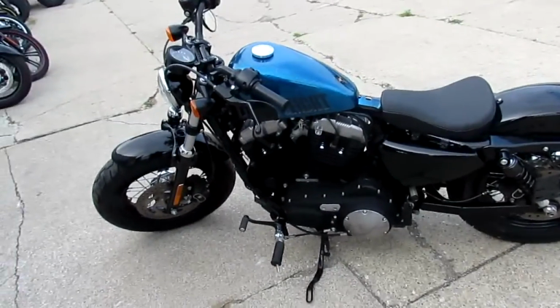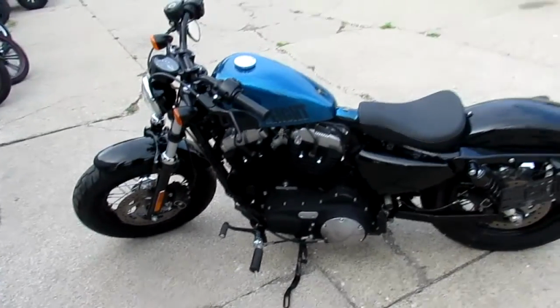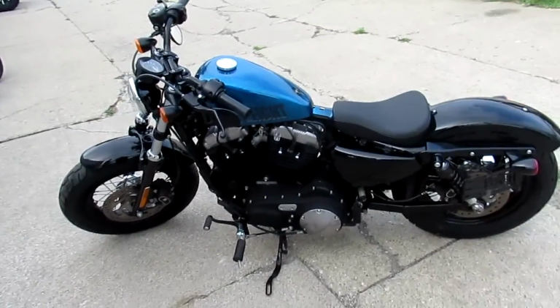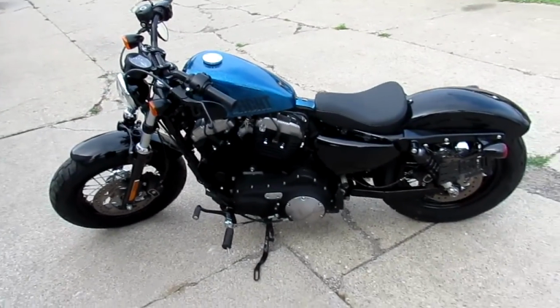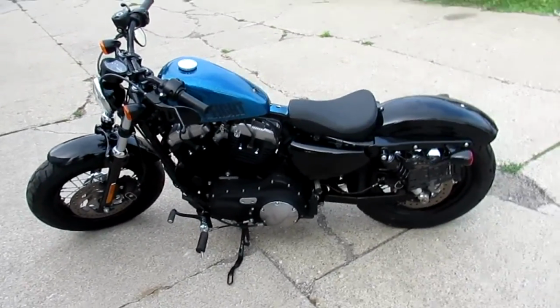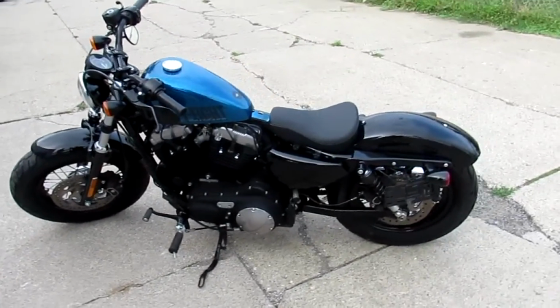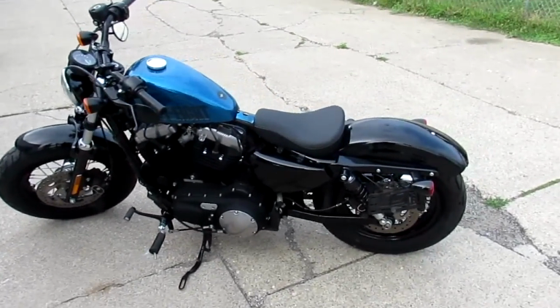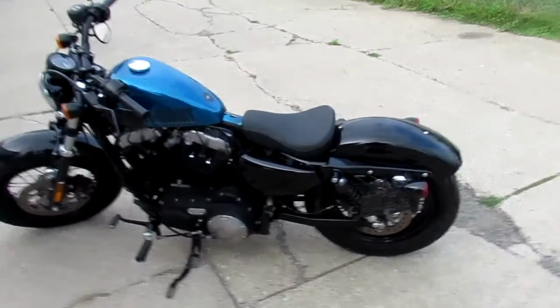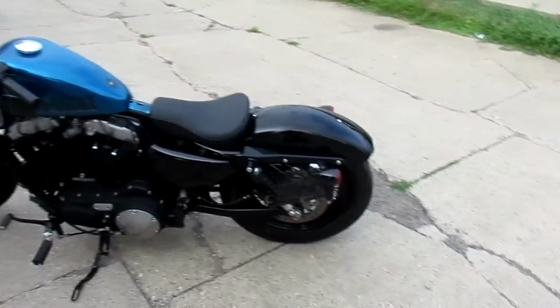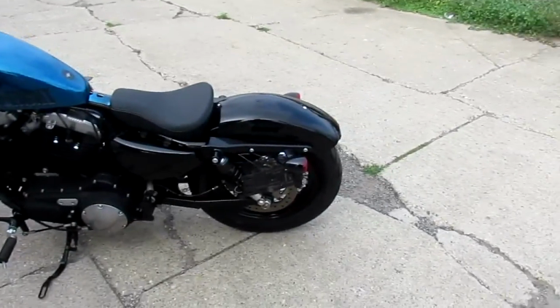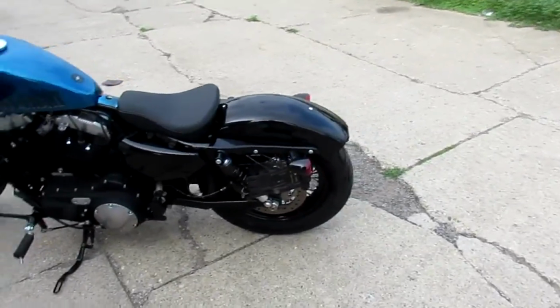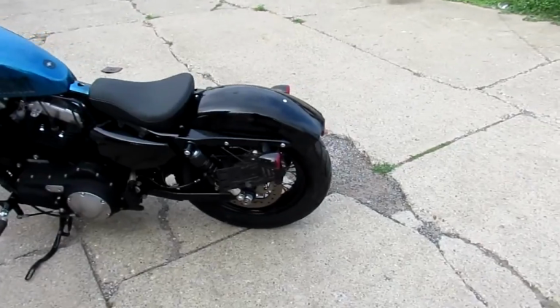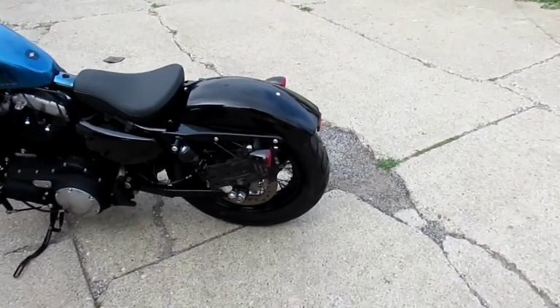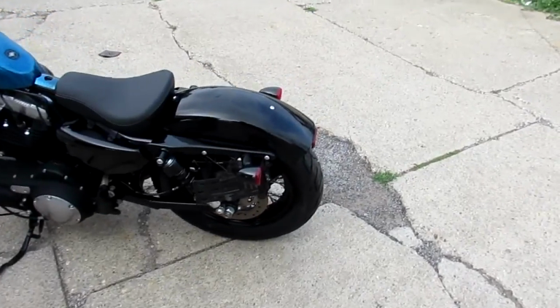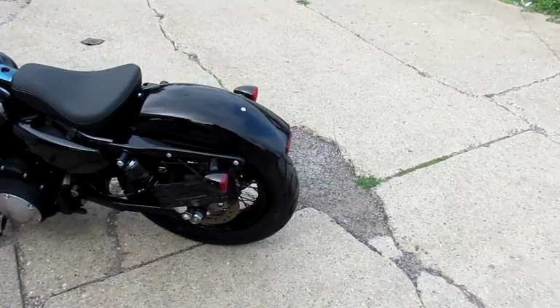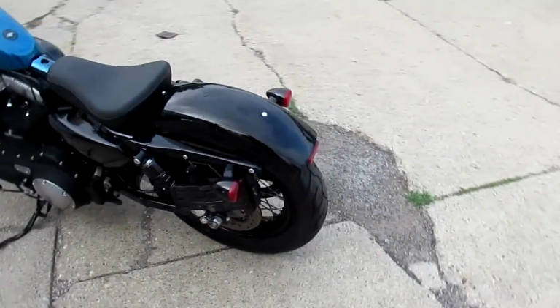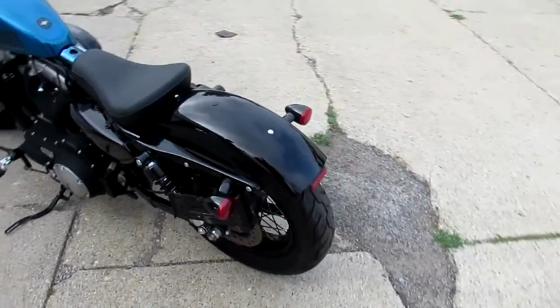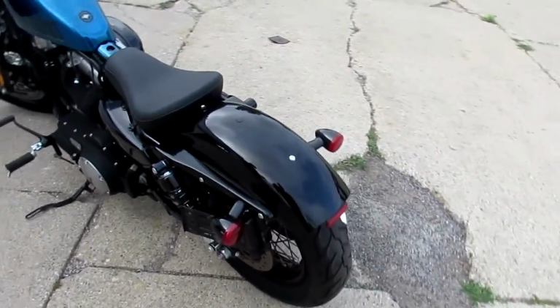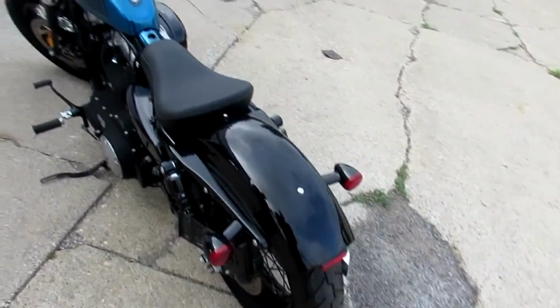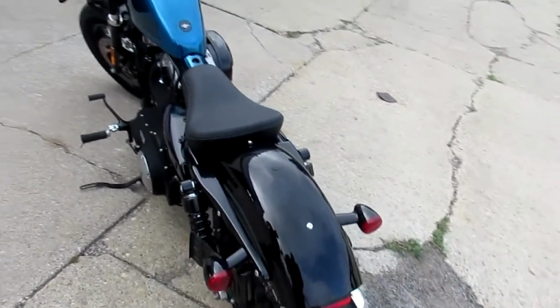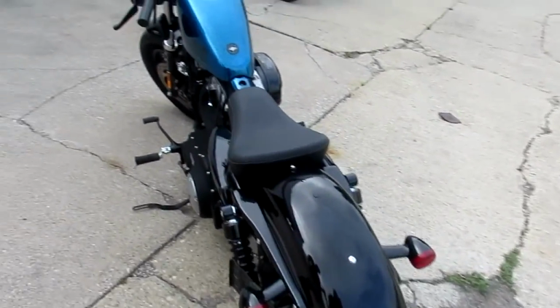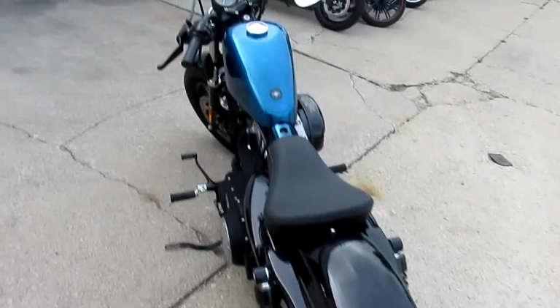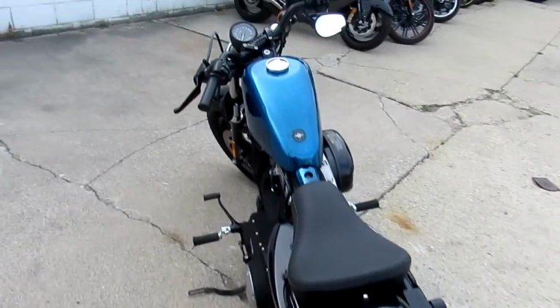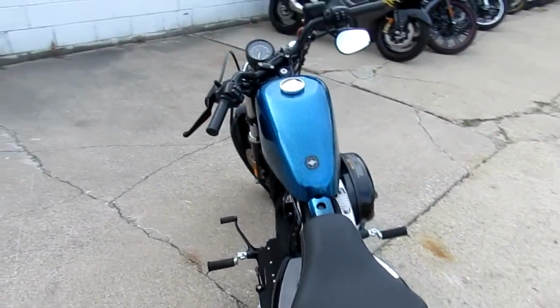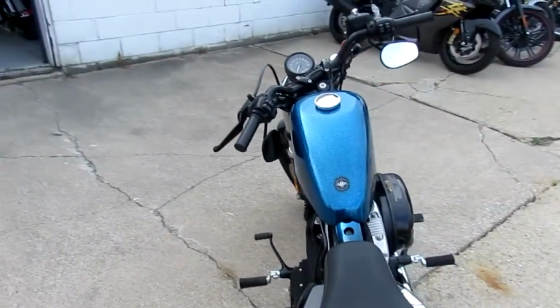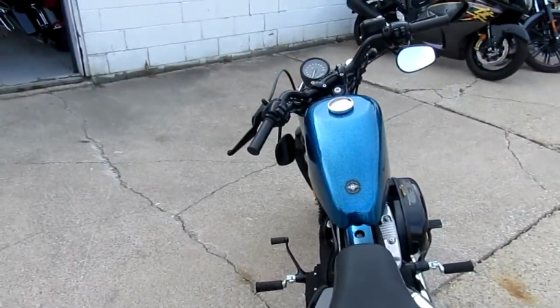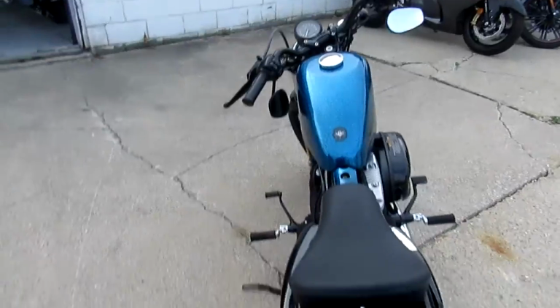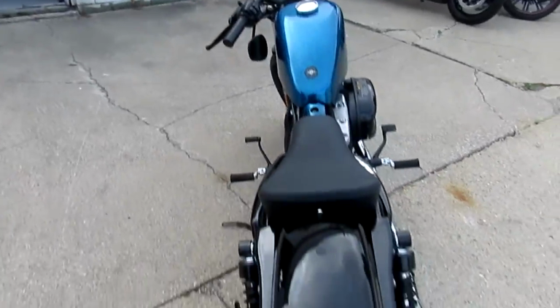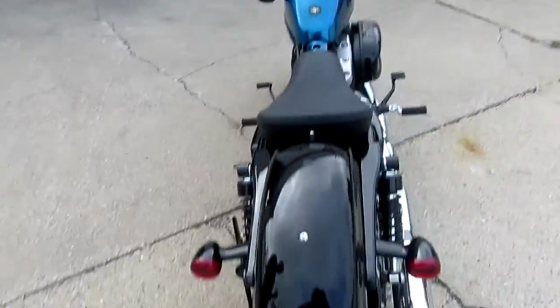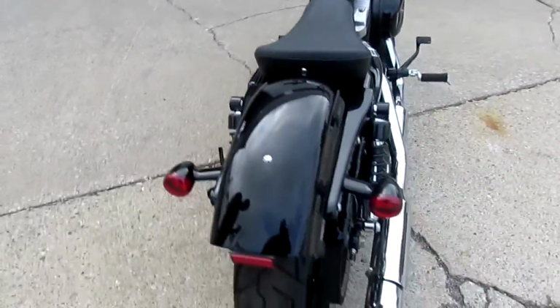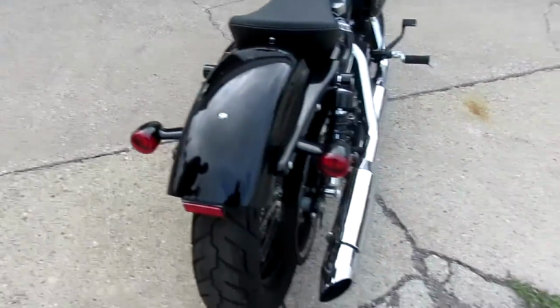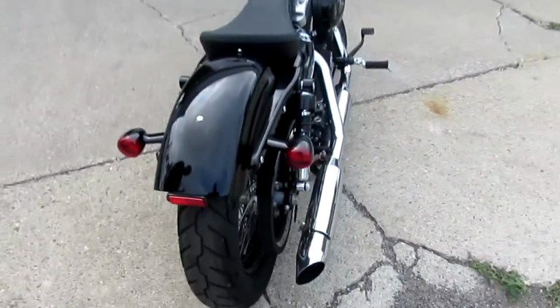Approval Powersports doing some videos on a bunch of the new Harleys we just got in. This one's a 2015 Harley-Davidson 1200X — that's the 48 model.